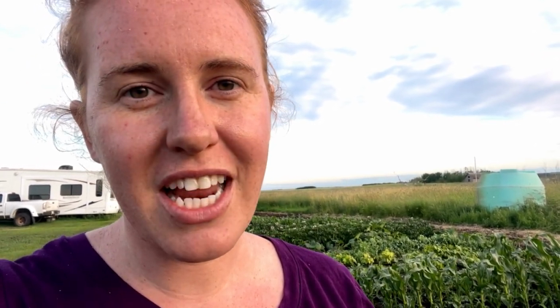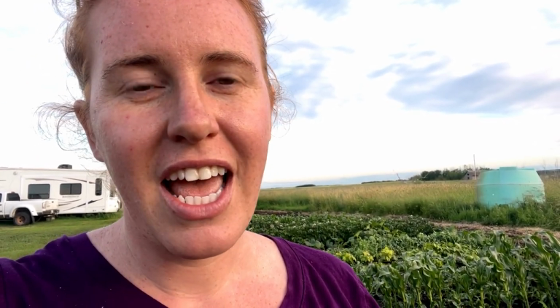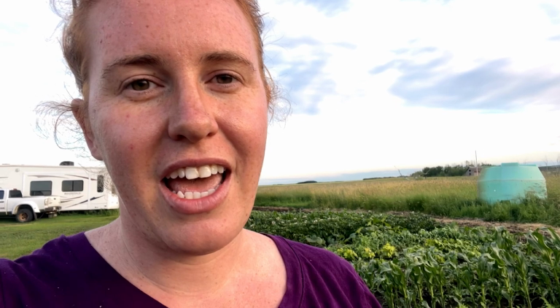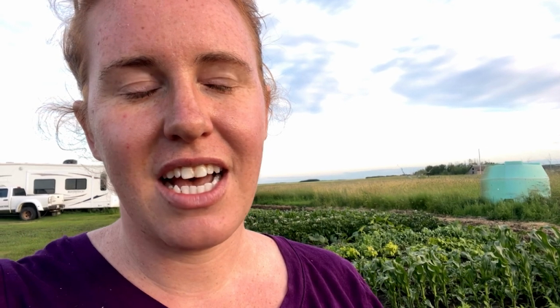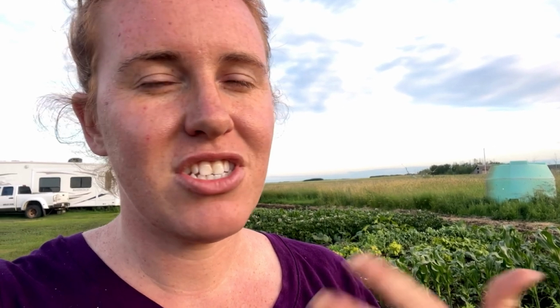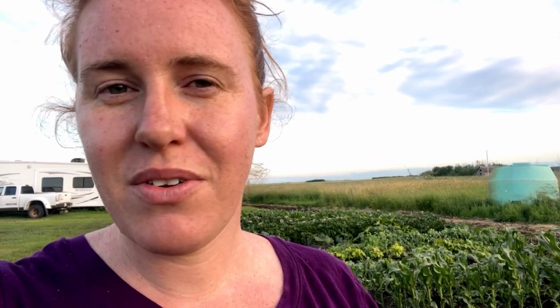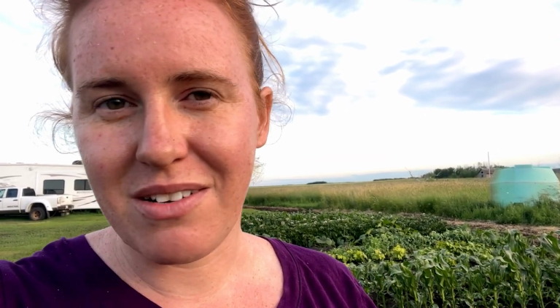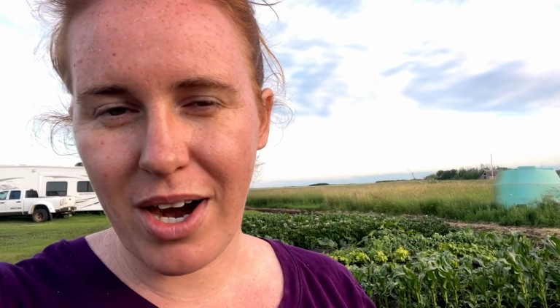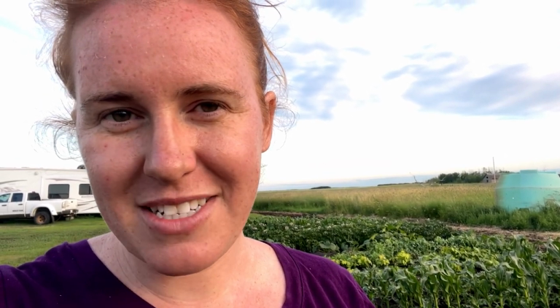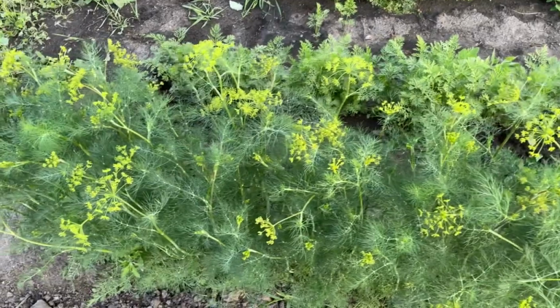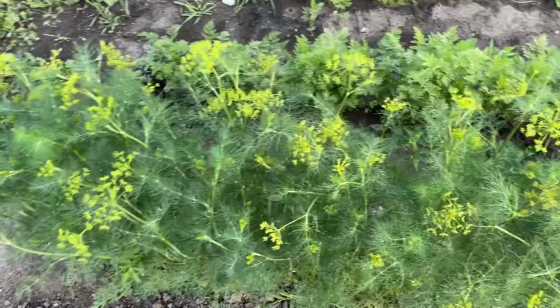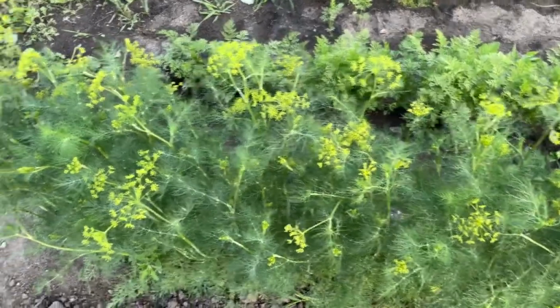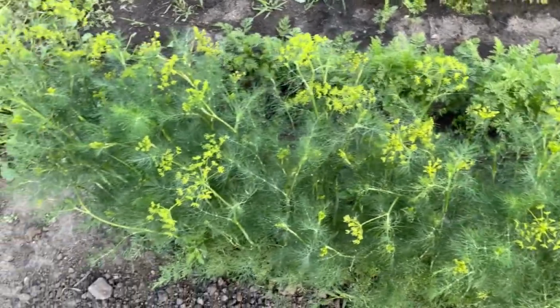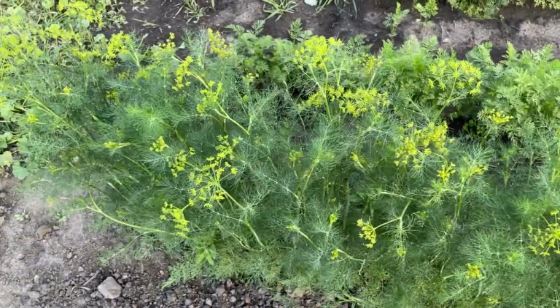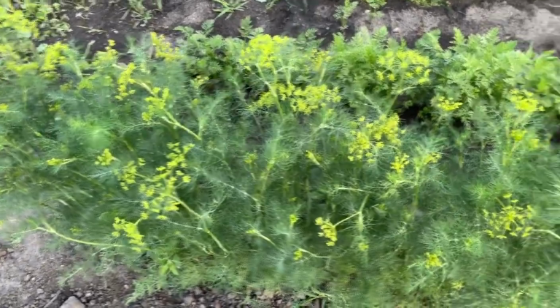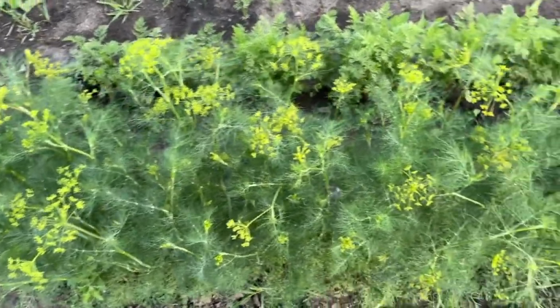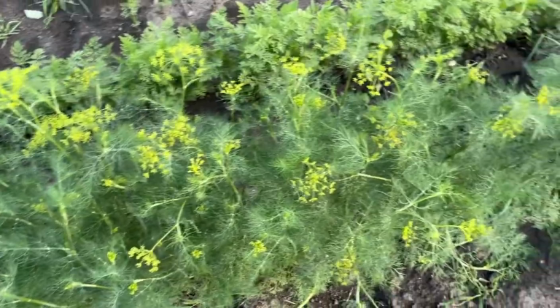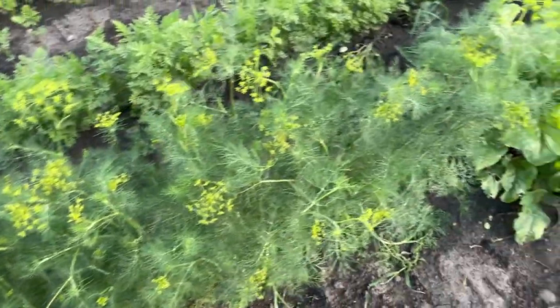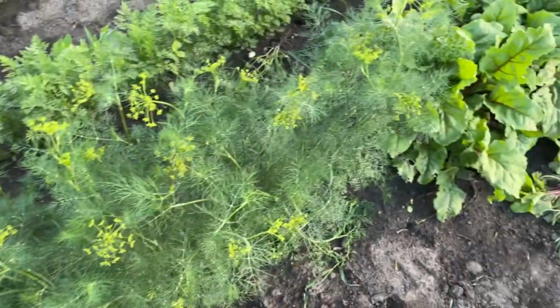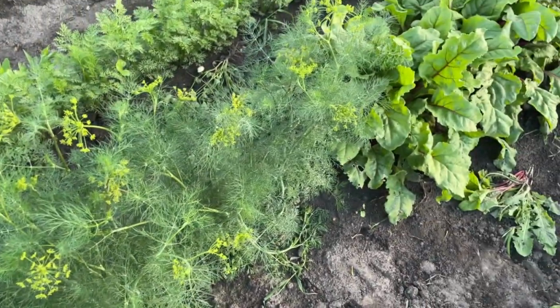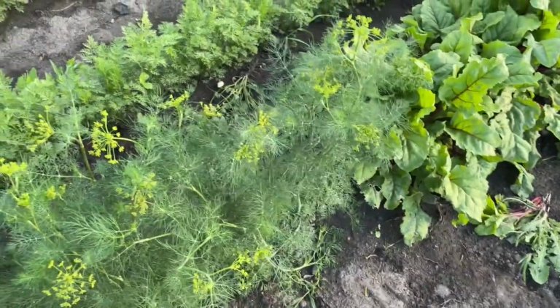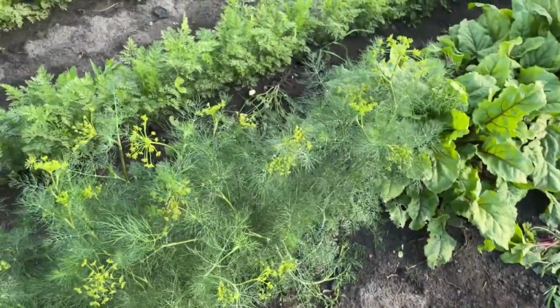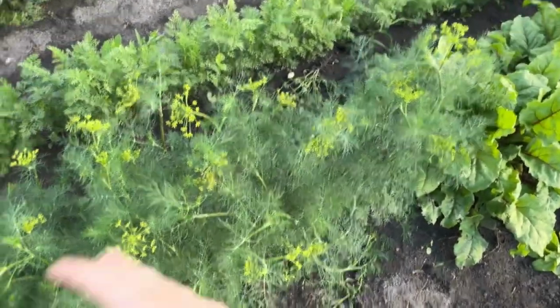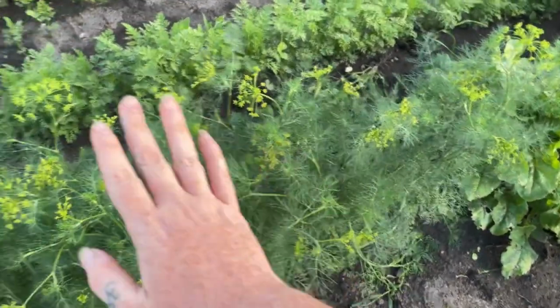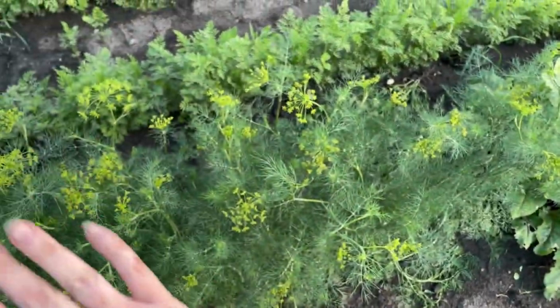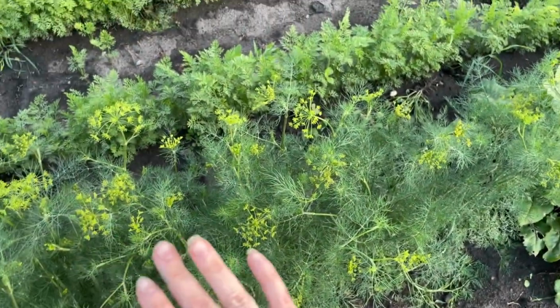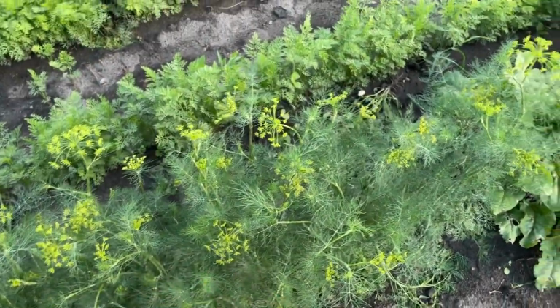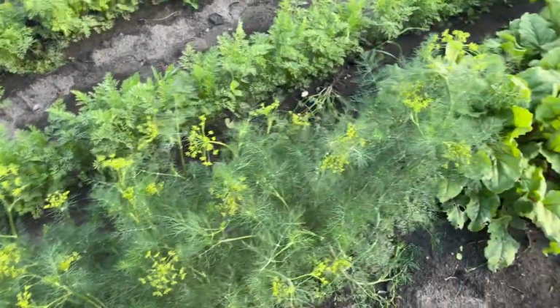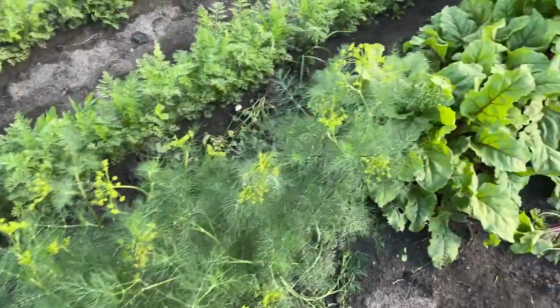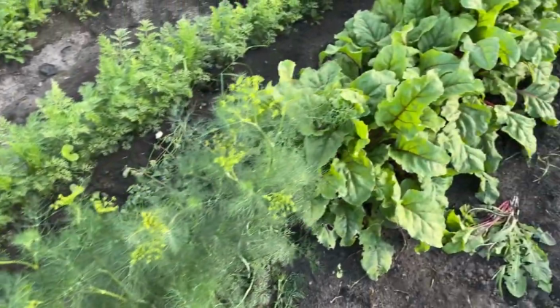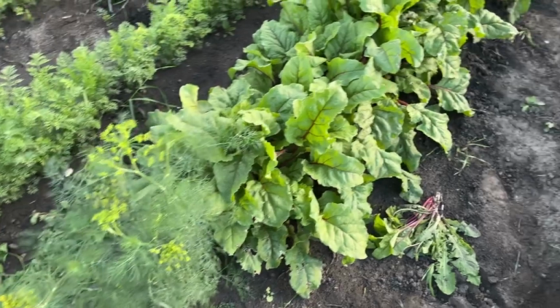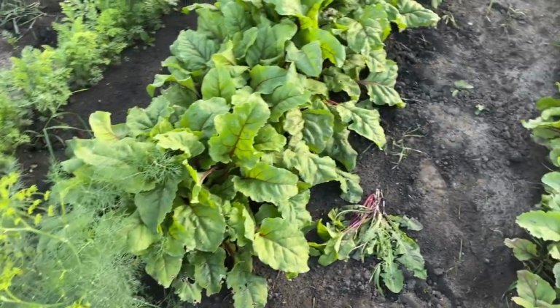Here I do have some dill that I can start harvesting, but I'm going to leave it. I kind of want my heads to set seed just to reseed the area.